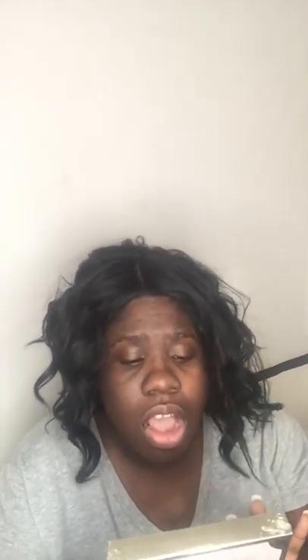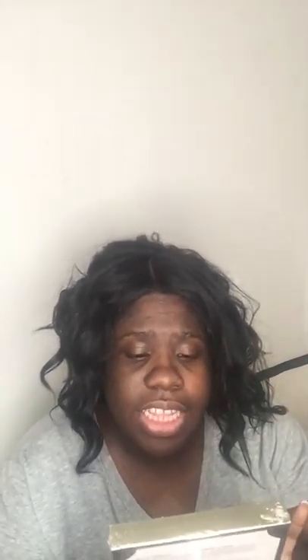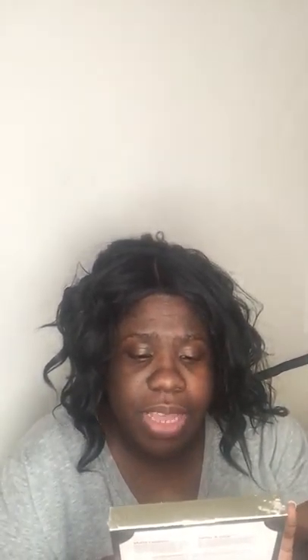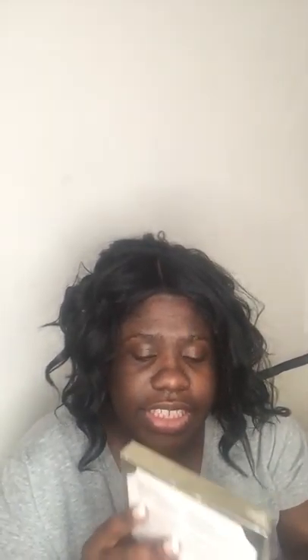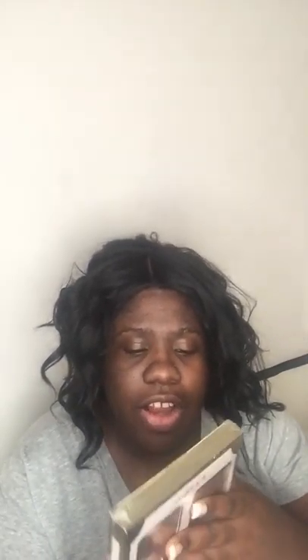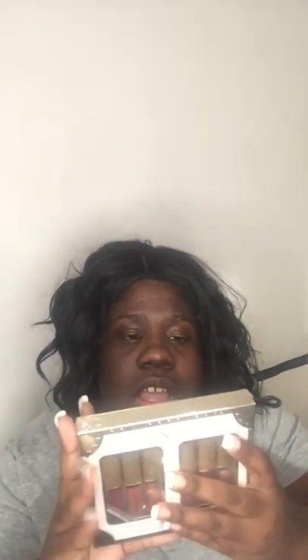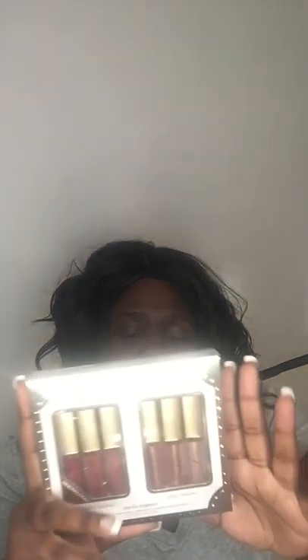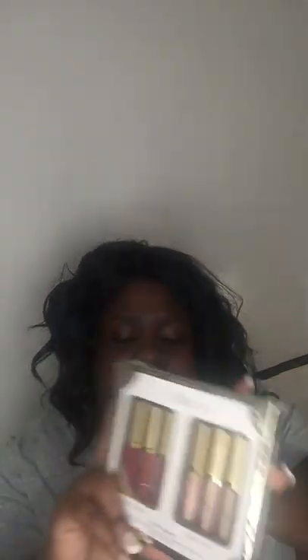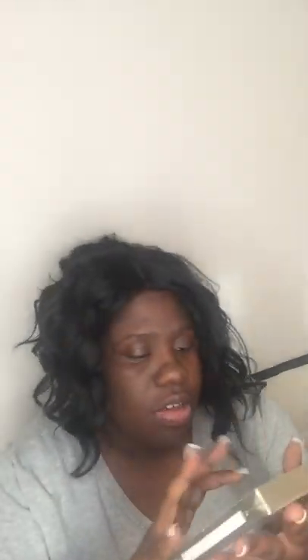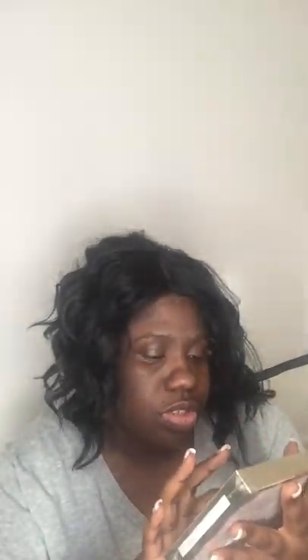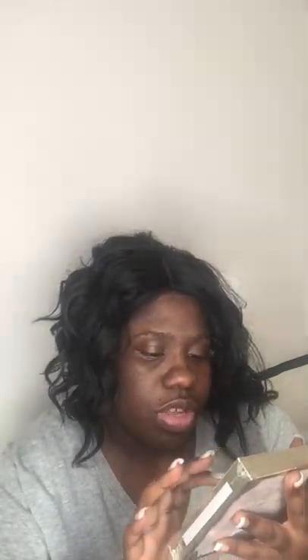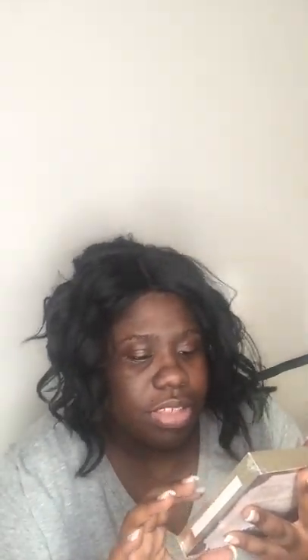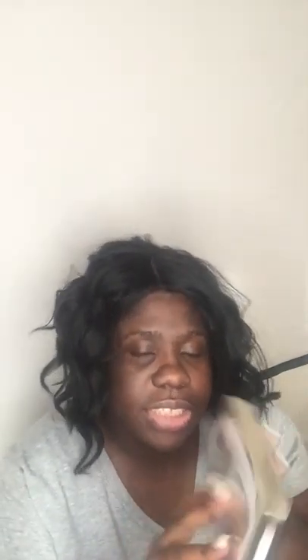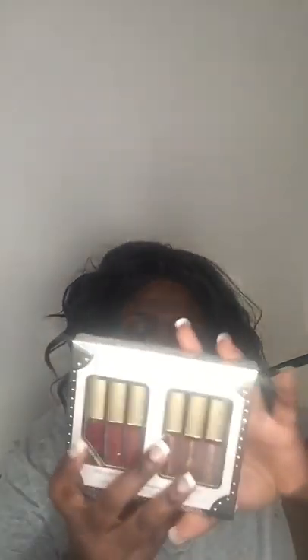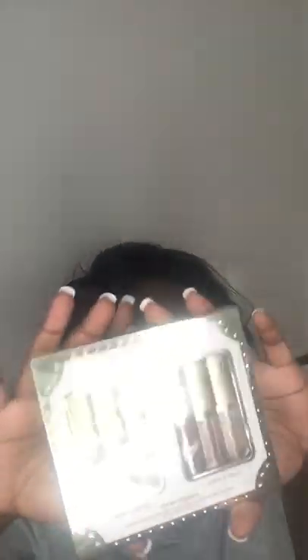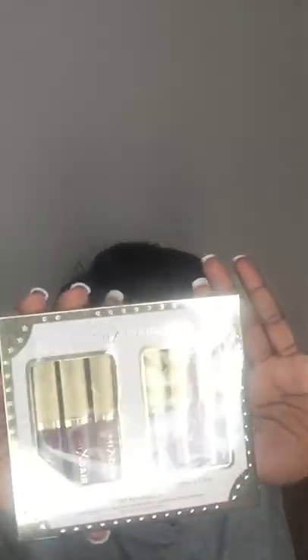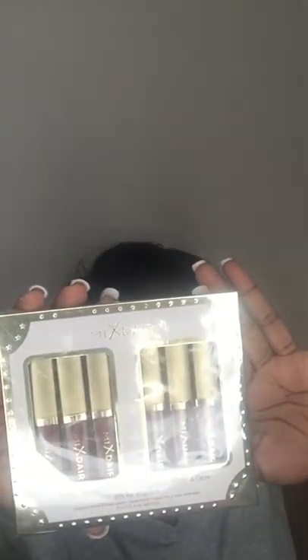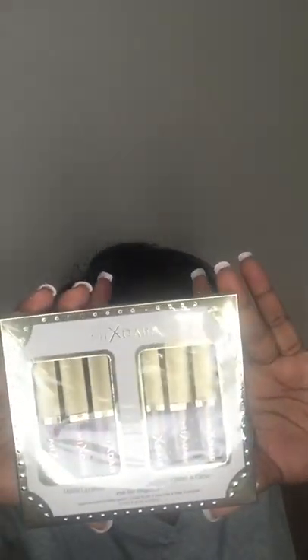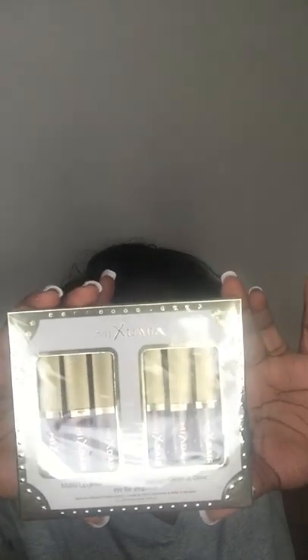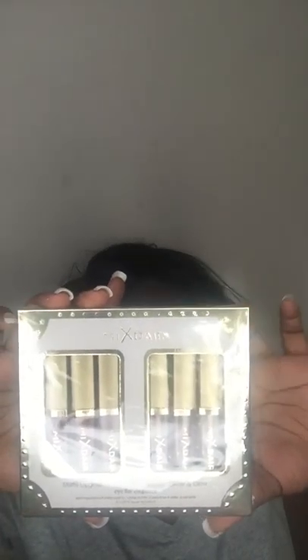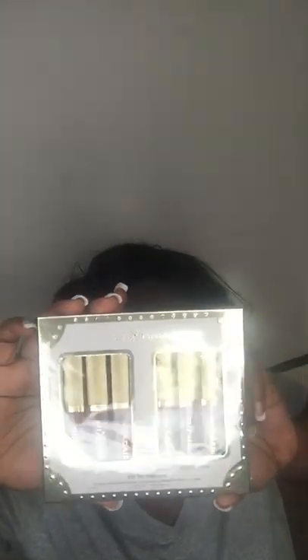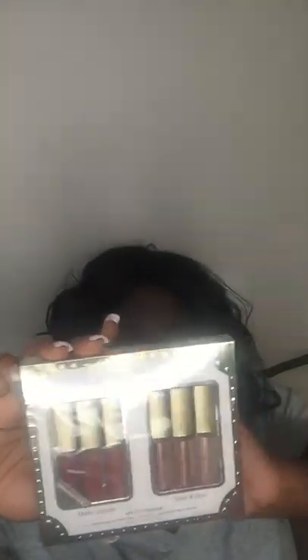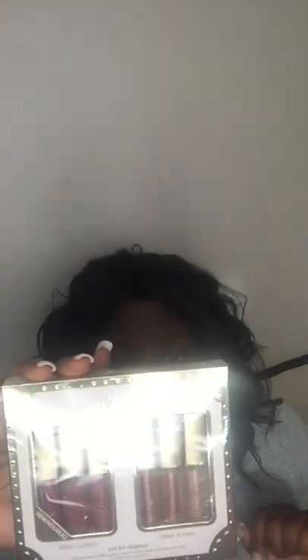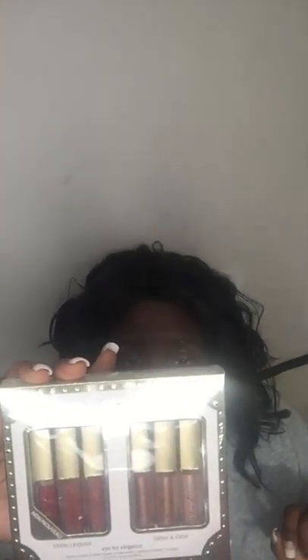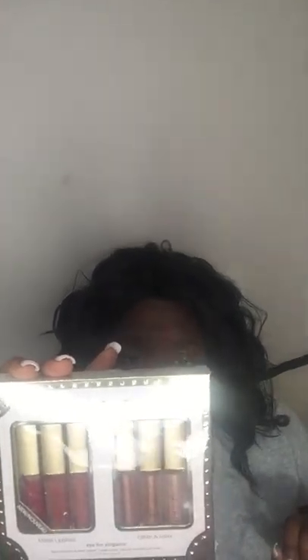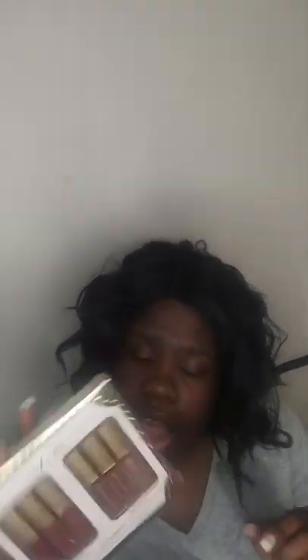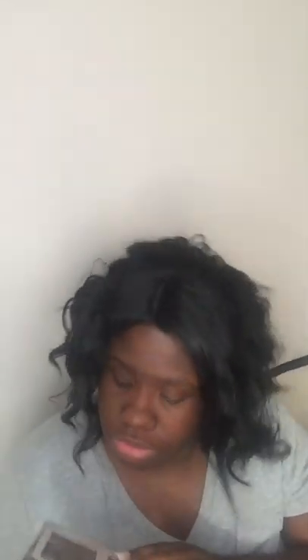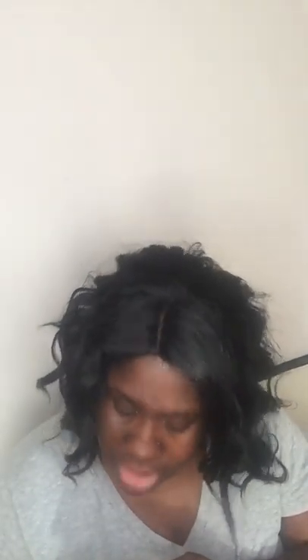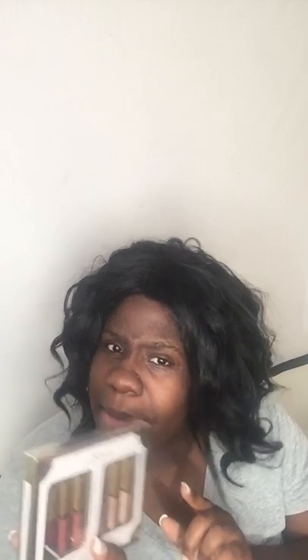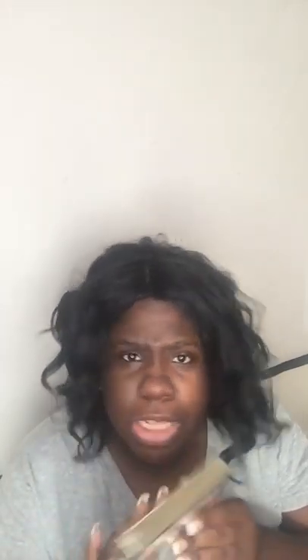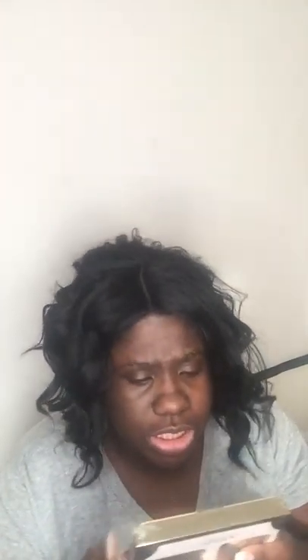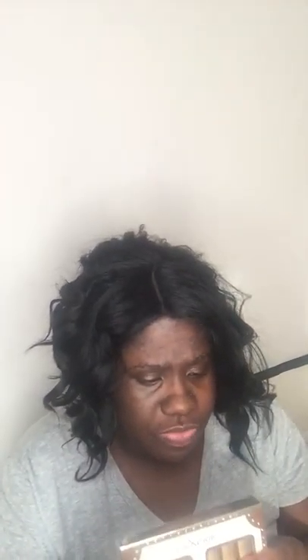And this is like a 6-piece matte lip gloss and glitter and glow set. I've never had a matte lip gloss before, so this is different.